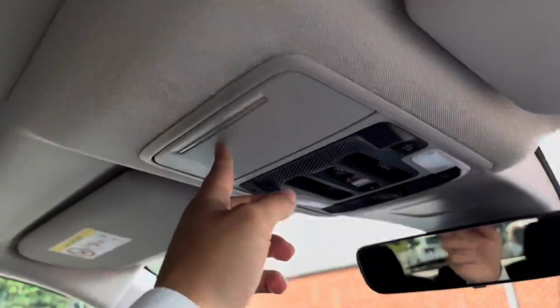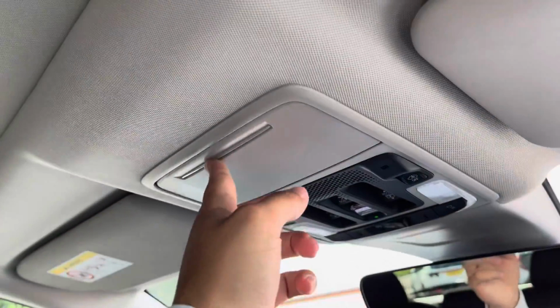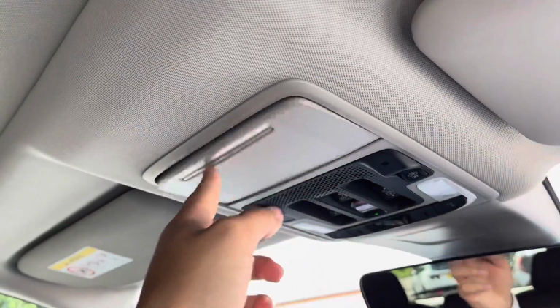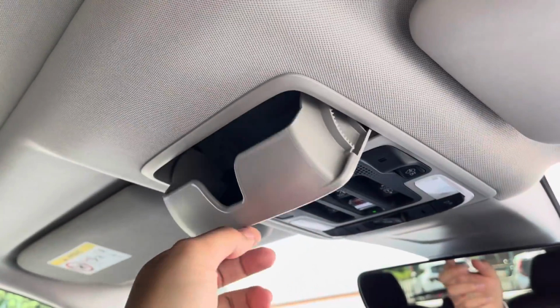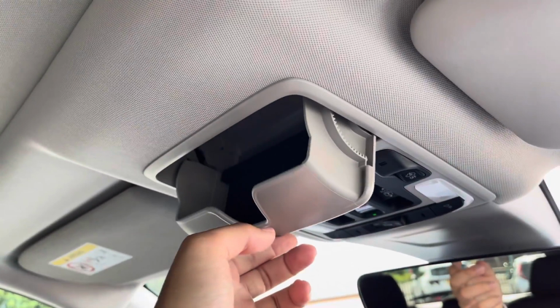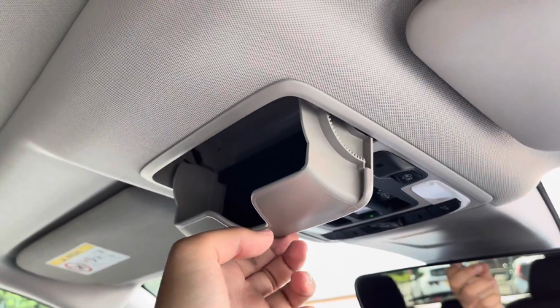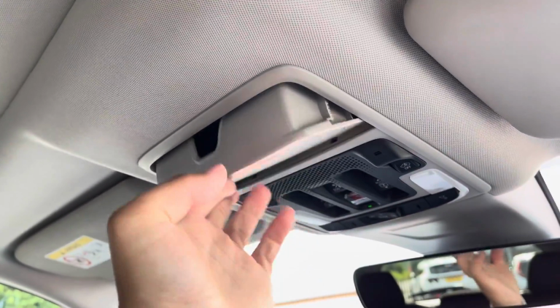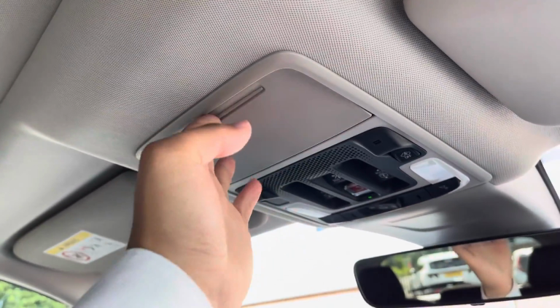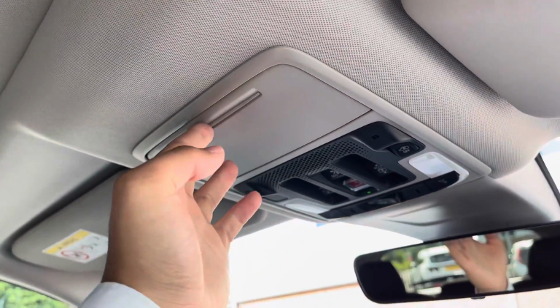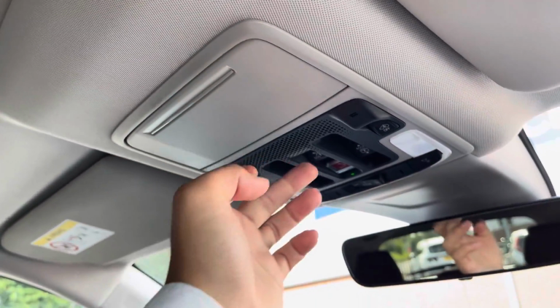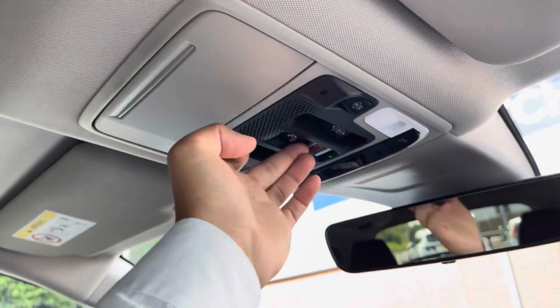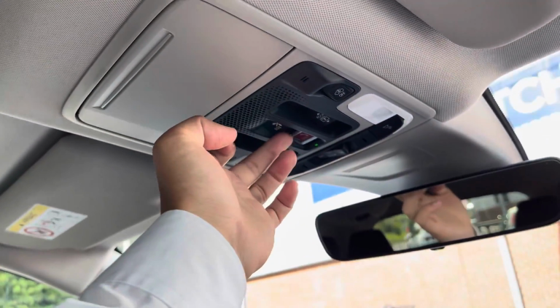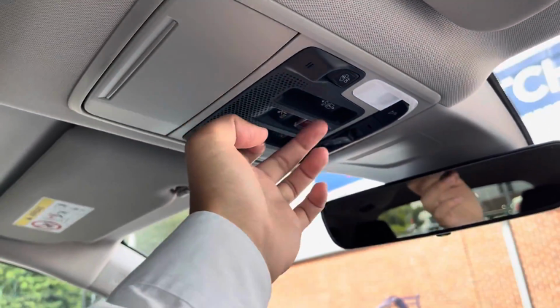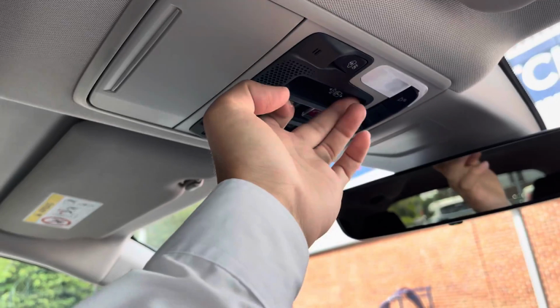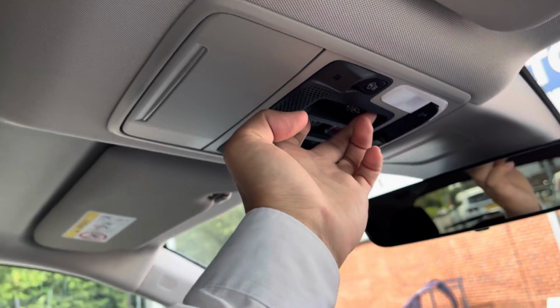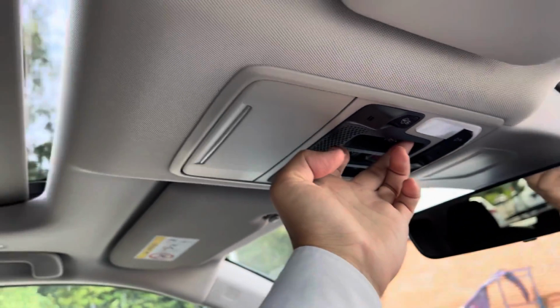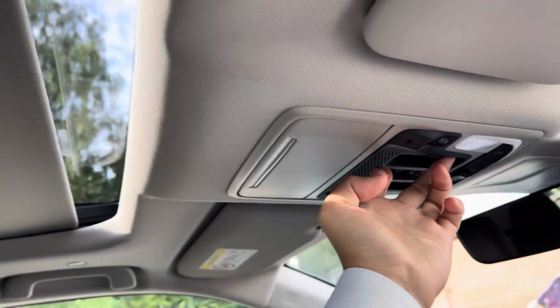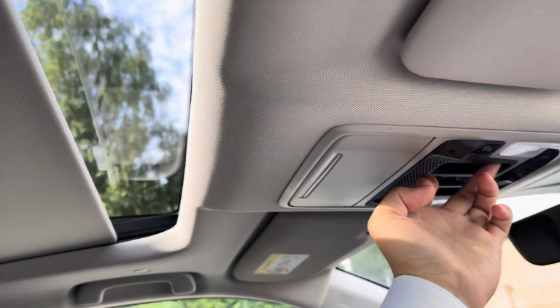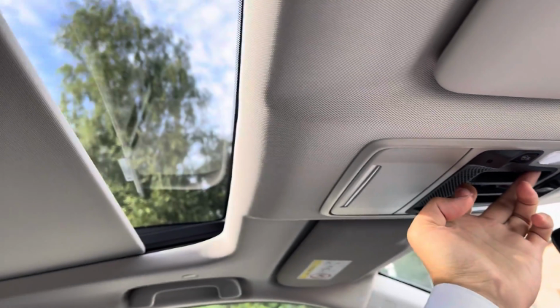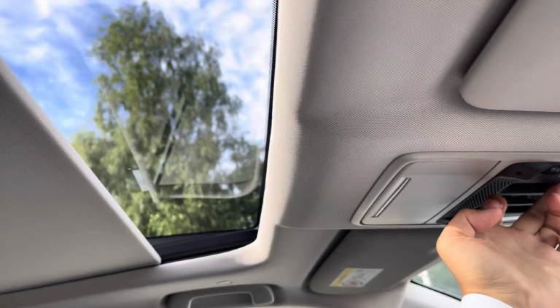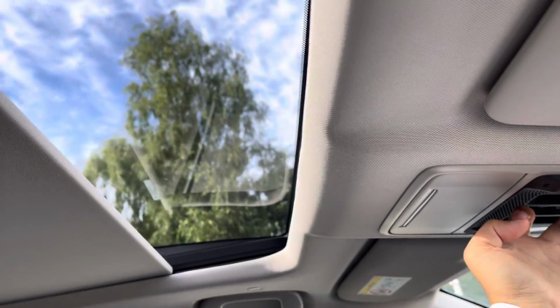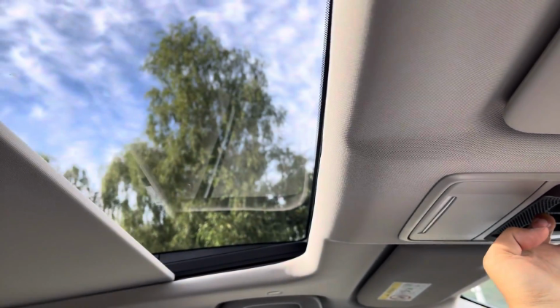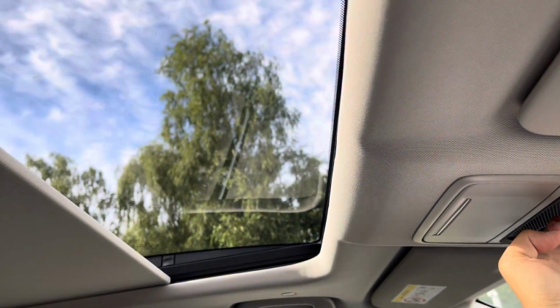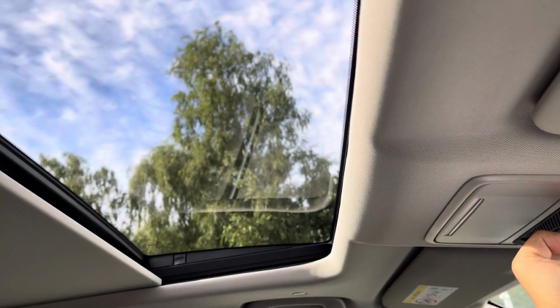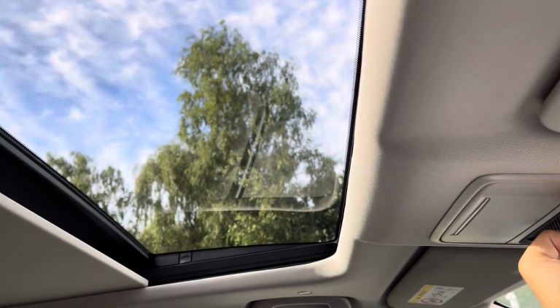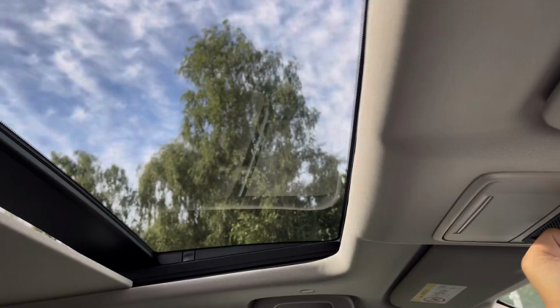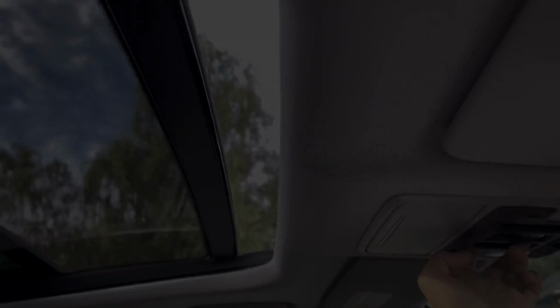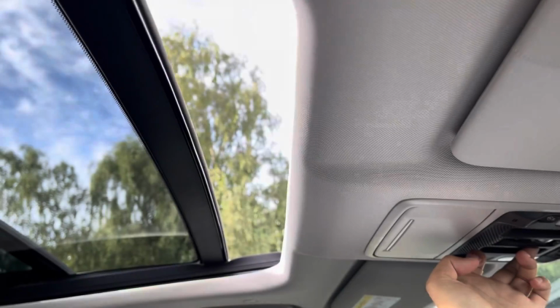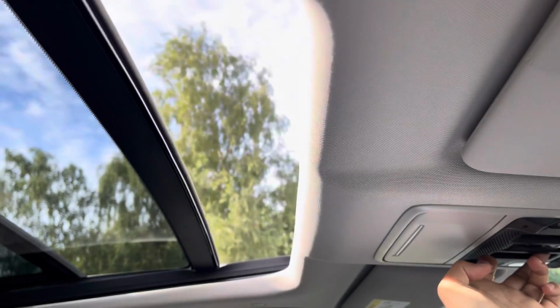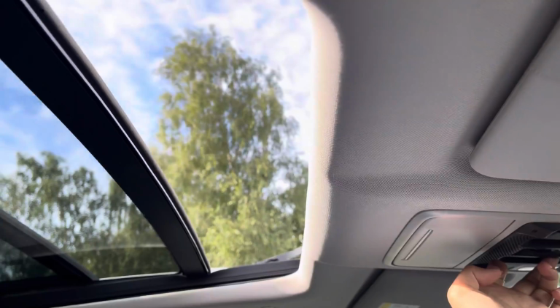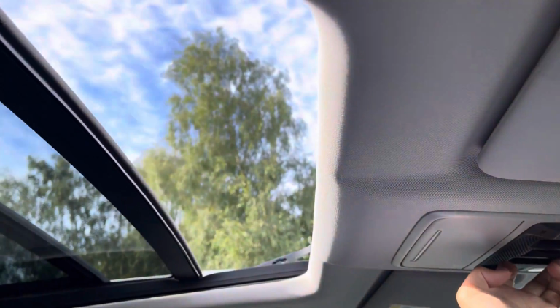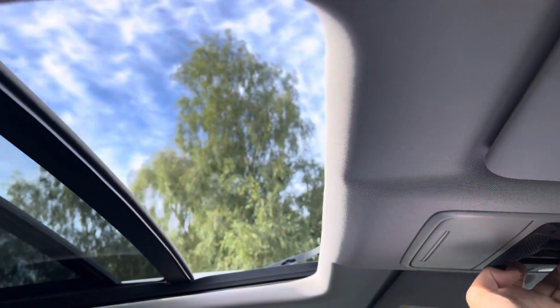And if you look just above your head you've not only got access to a sunglasses holder and an SOS safety feature button, but also the controls for a panoramic glass sunroof, so you can make the most of those blue skies in the summer.